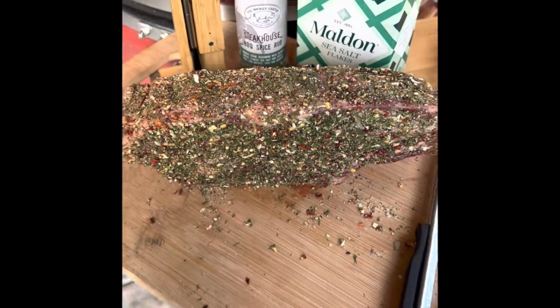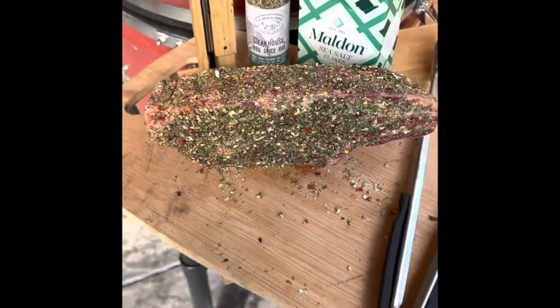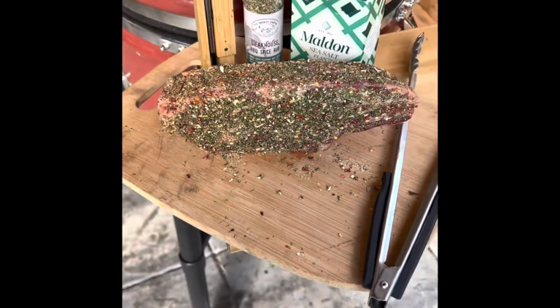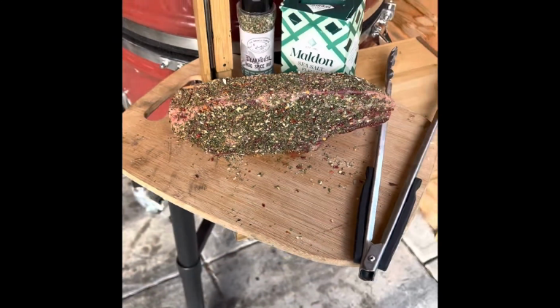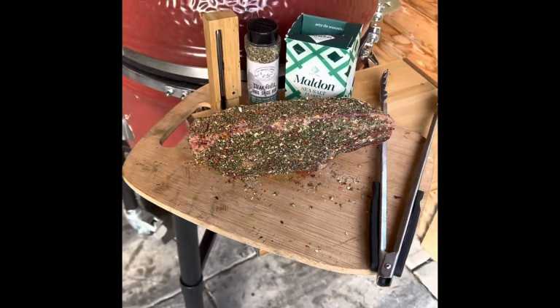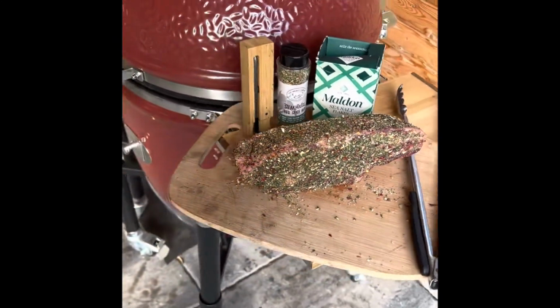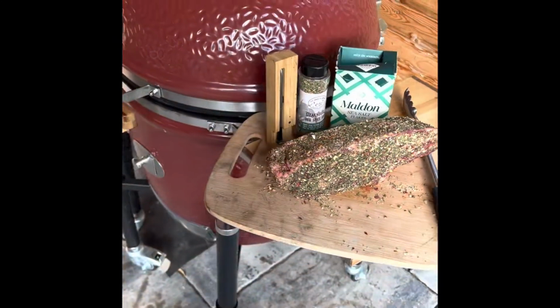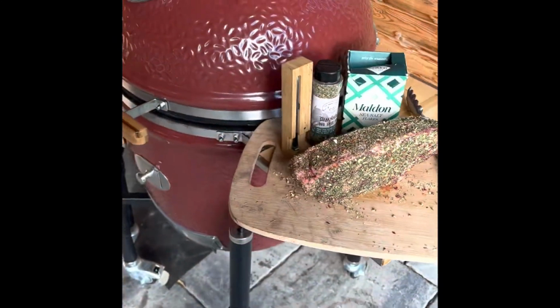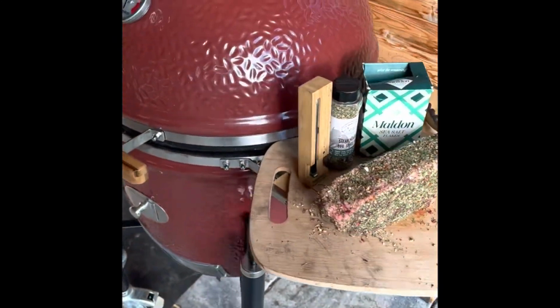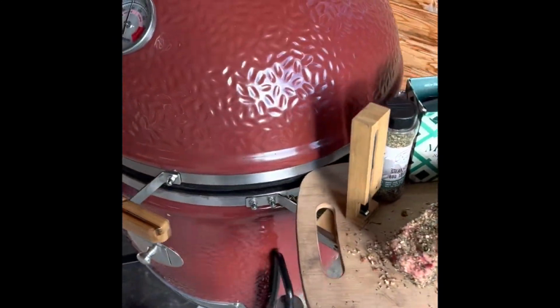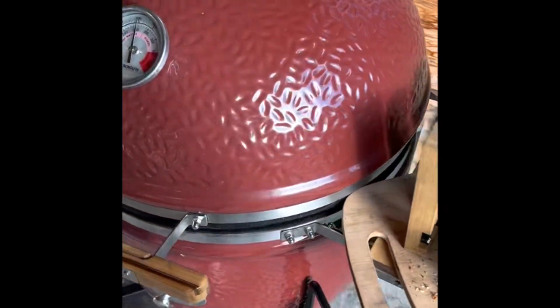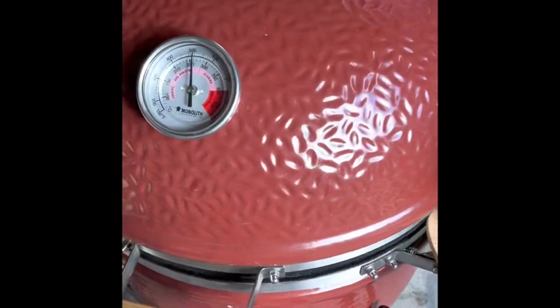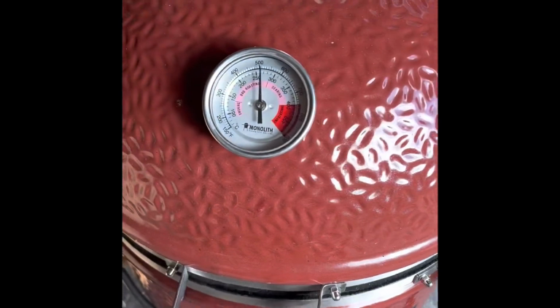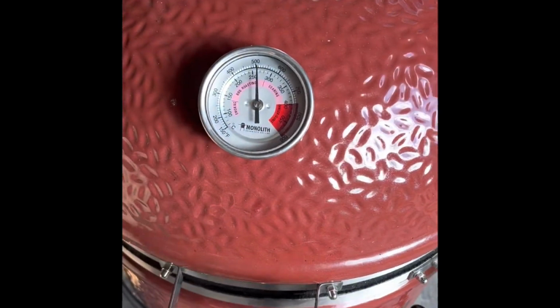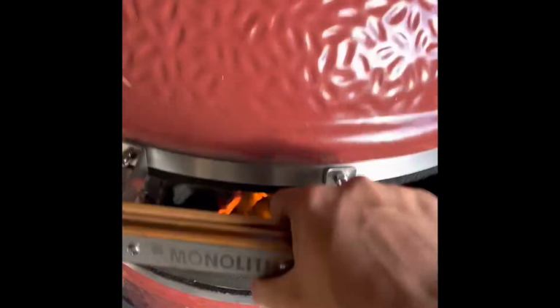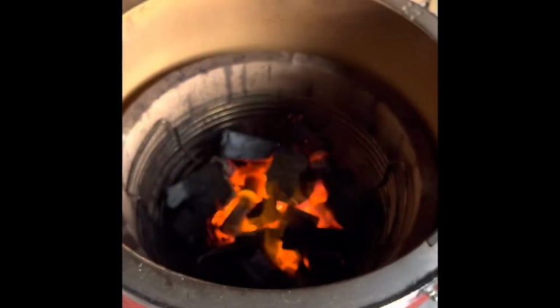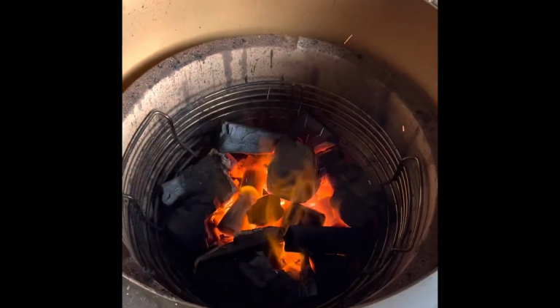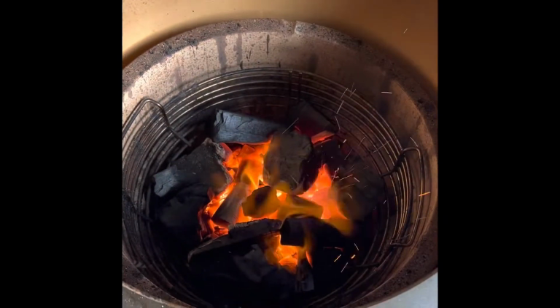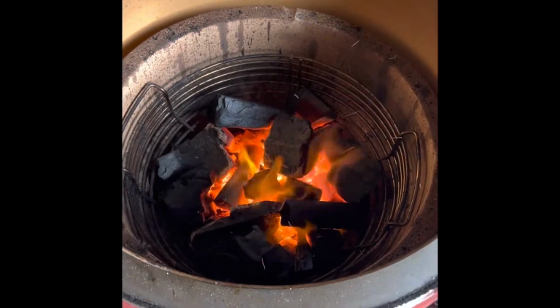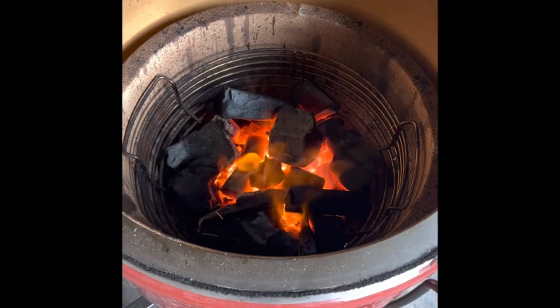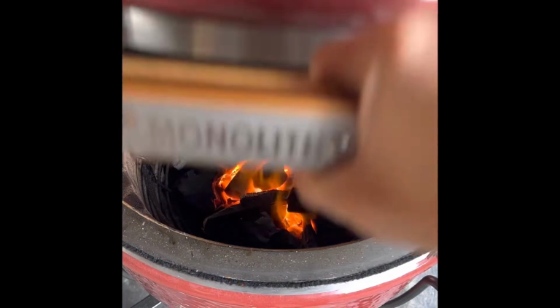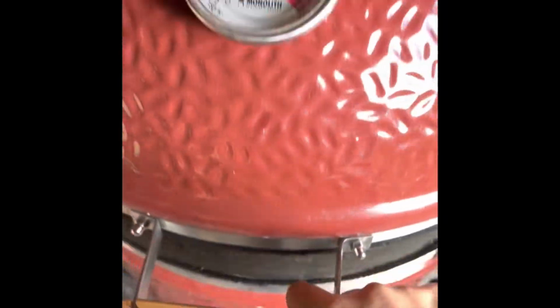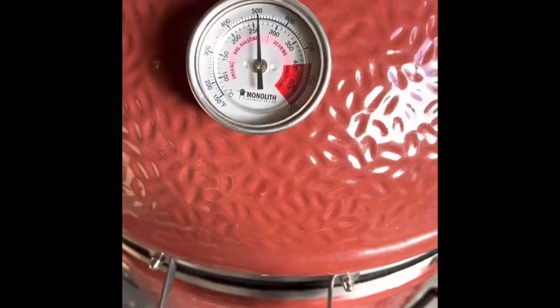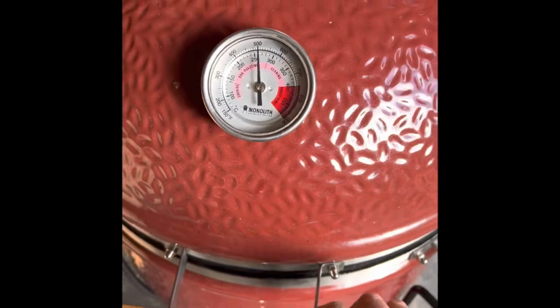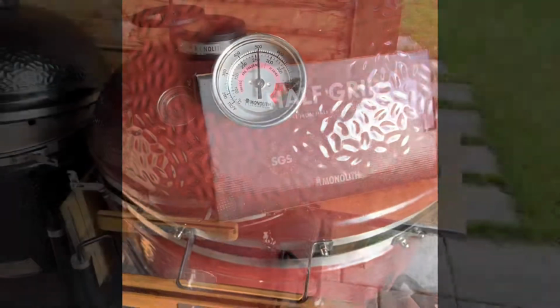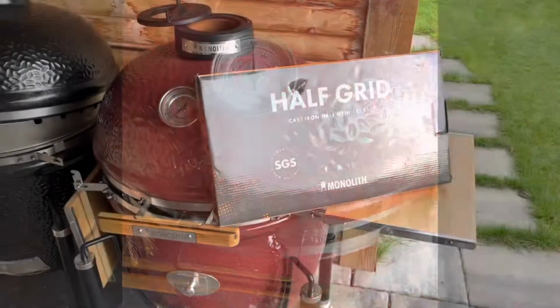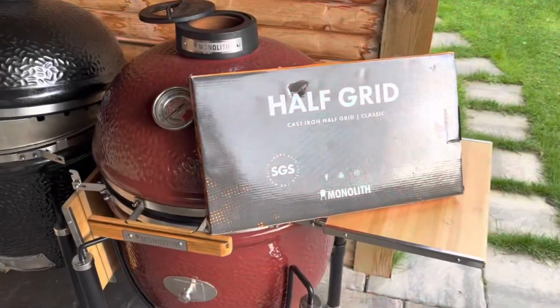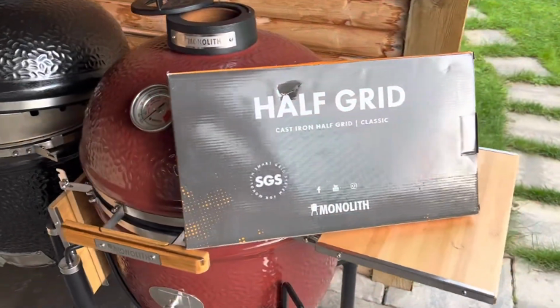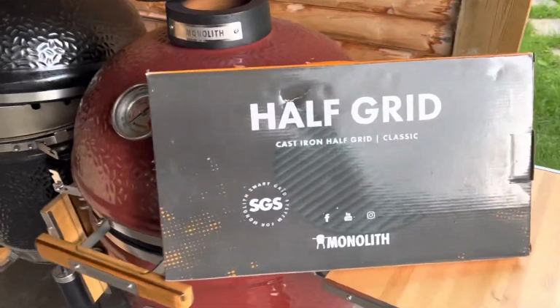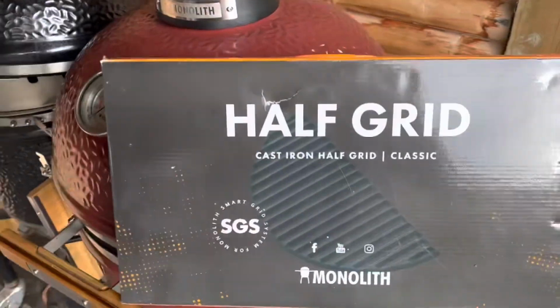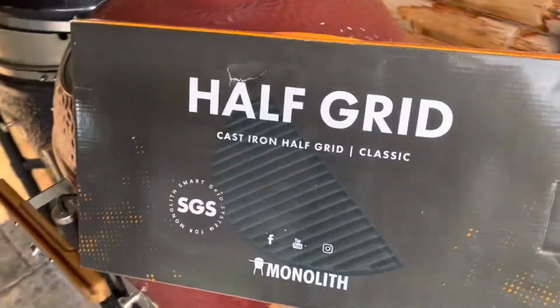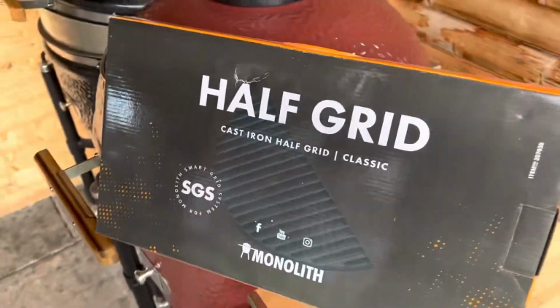I've used the steakhouse rub from the Smoky Carter, and I'm going to be cooking it directly over the coals using a brand new half grid cast iron deflector plate from Monolith.